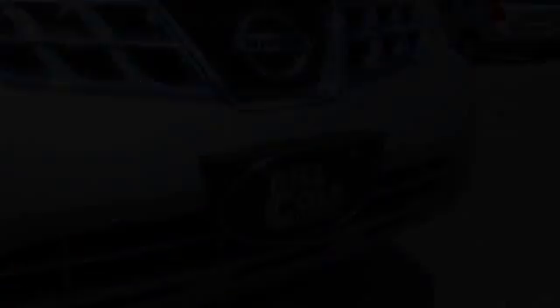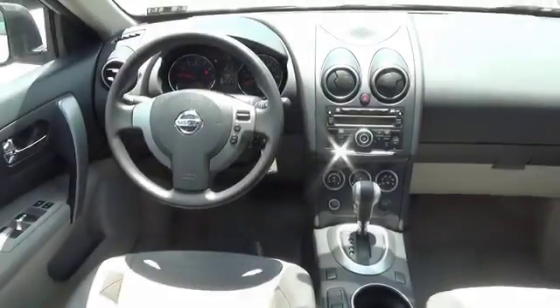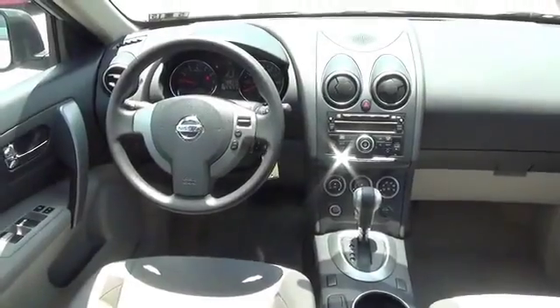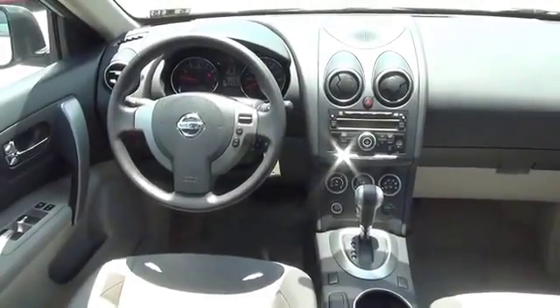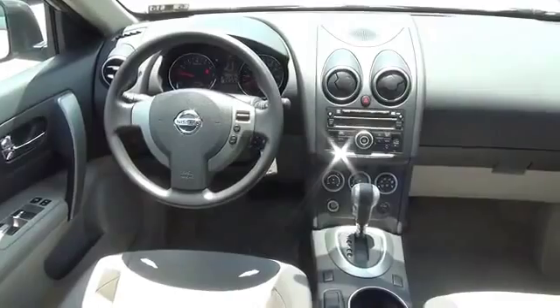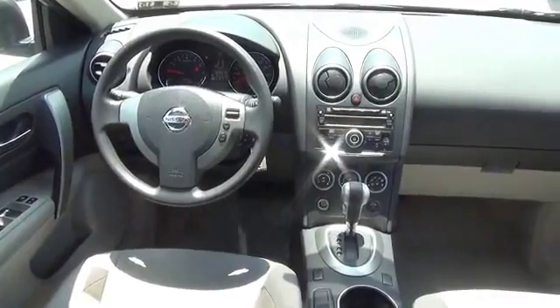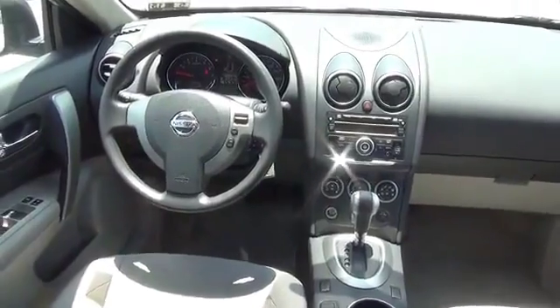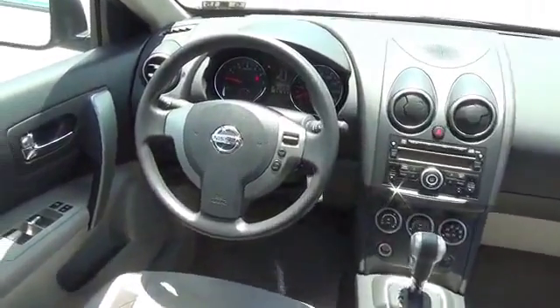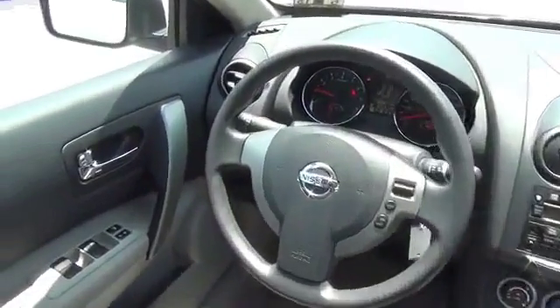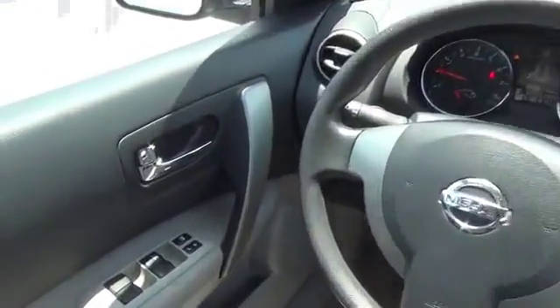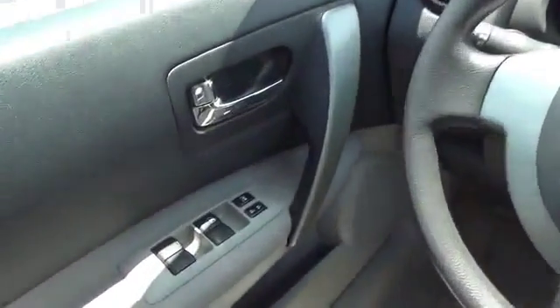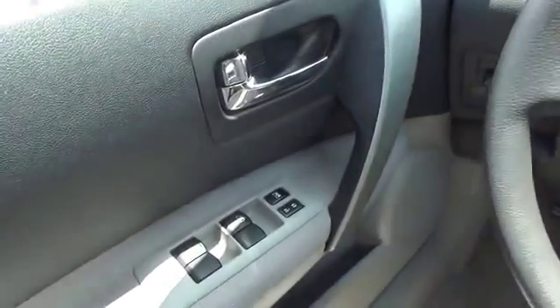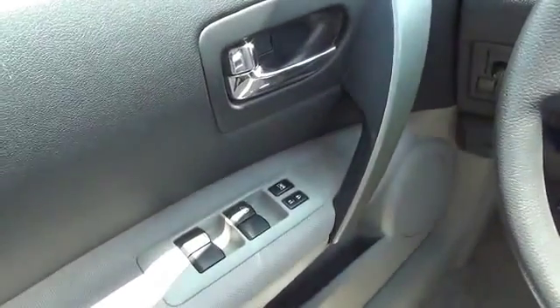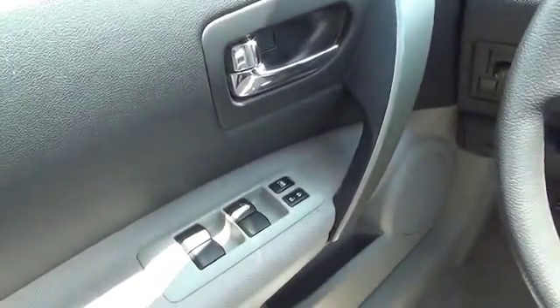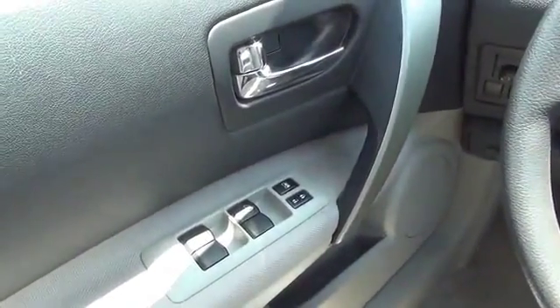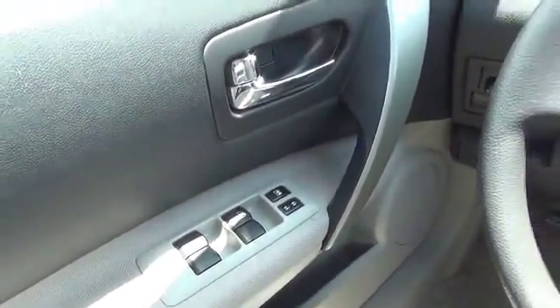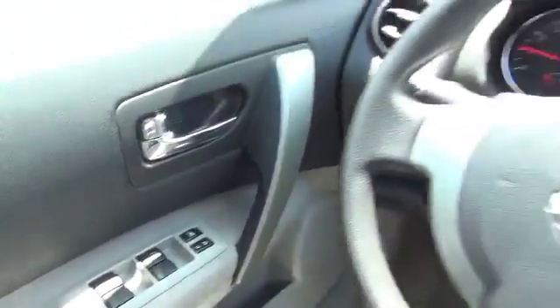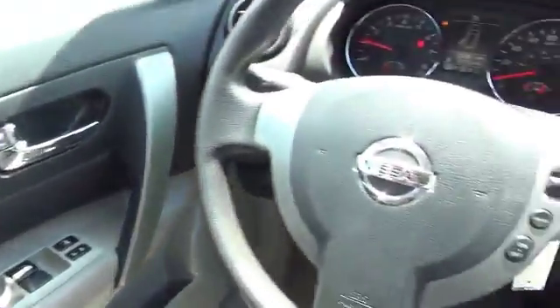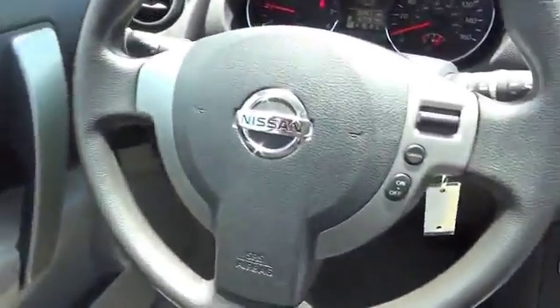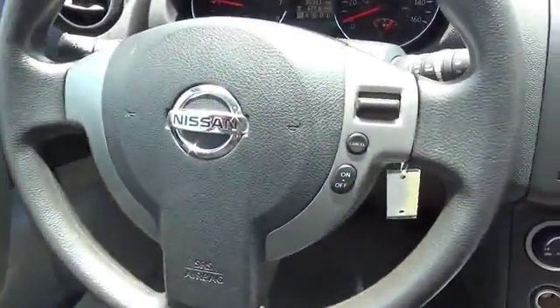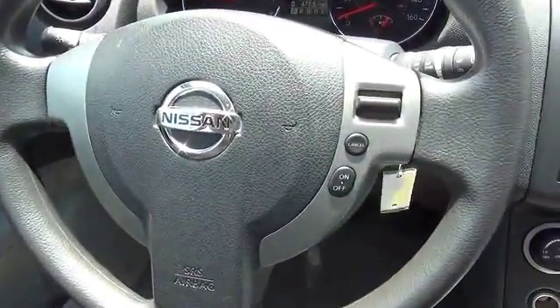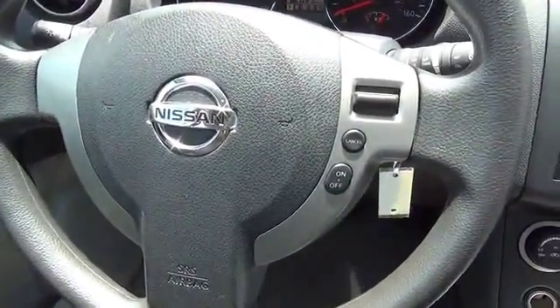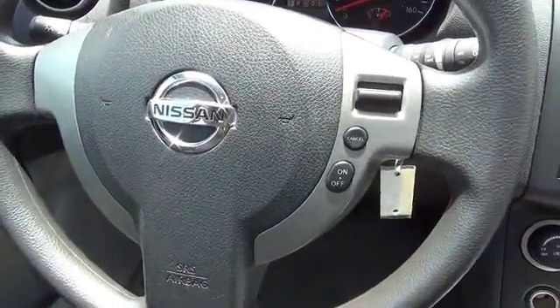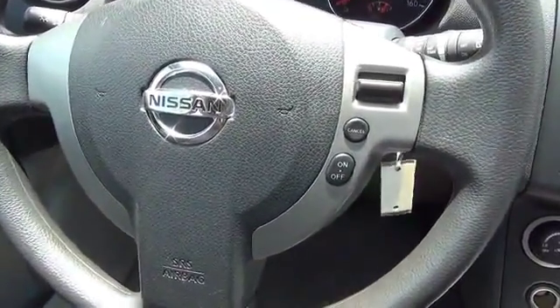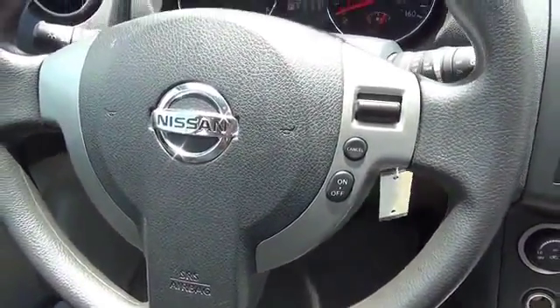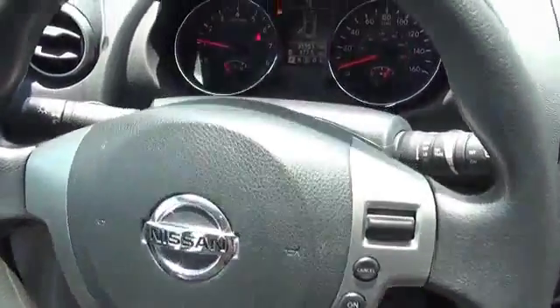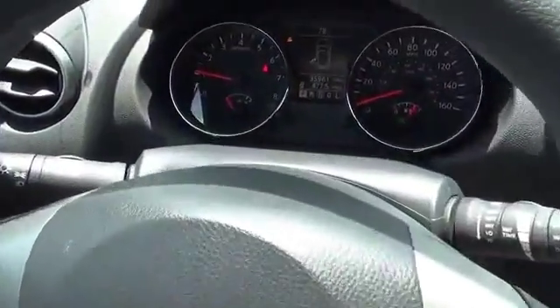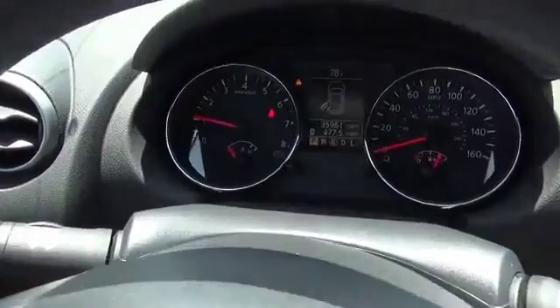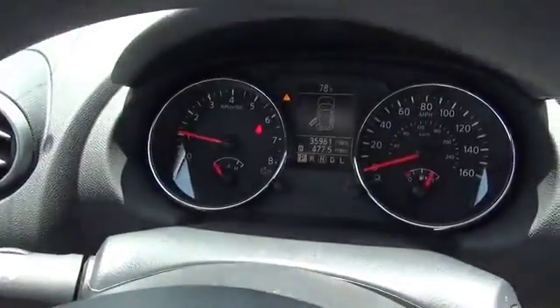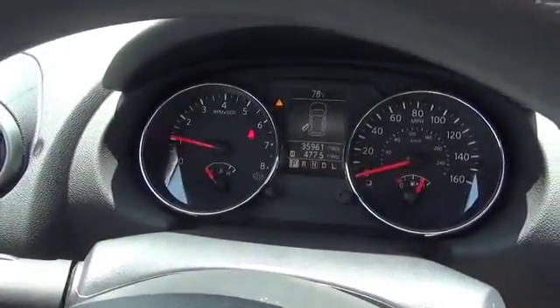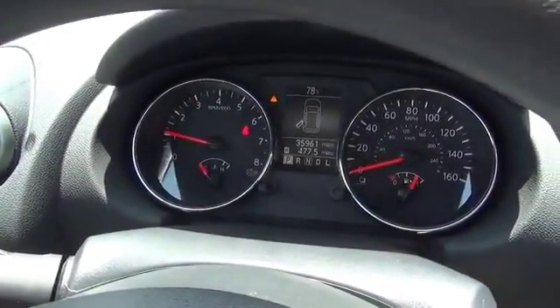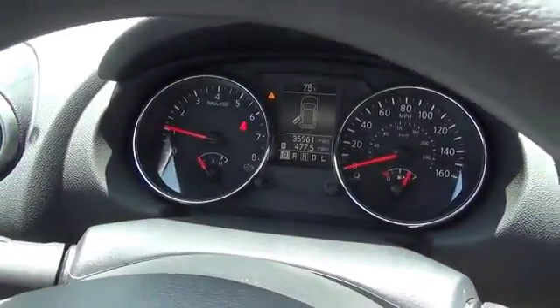On the inside, you'll find child safety locks, an adjustable tilt steering wheel, cruise control, a trip computer, an MP3 player, air conditioning, power door locks, power windows, and power steering.